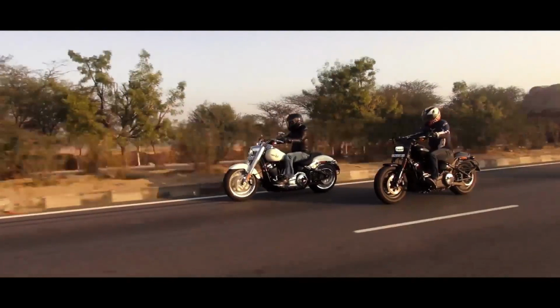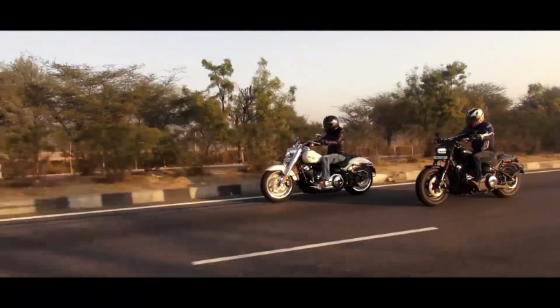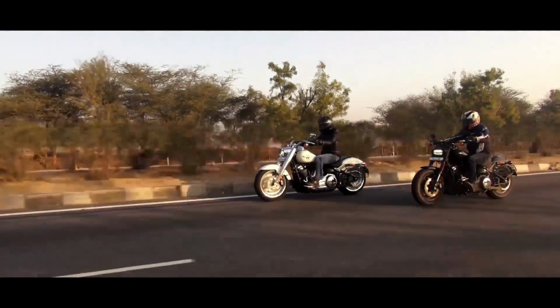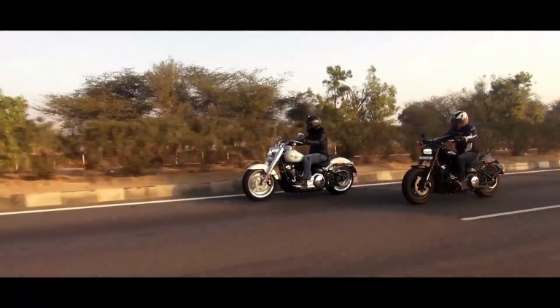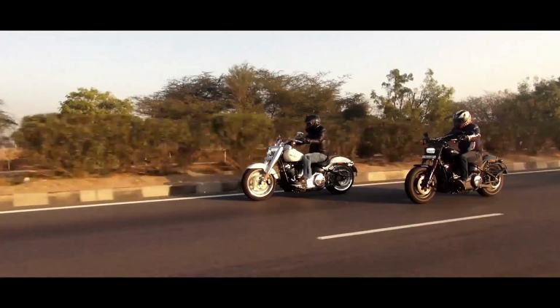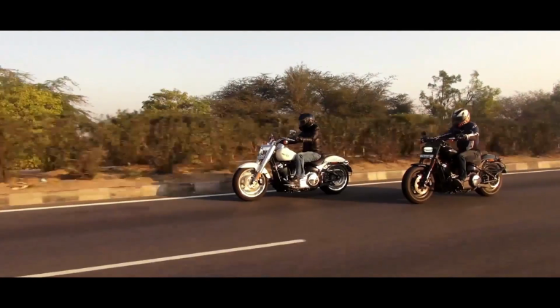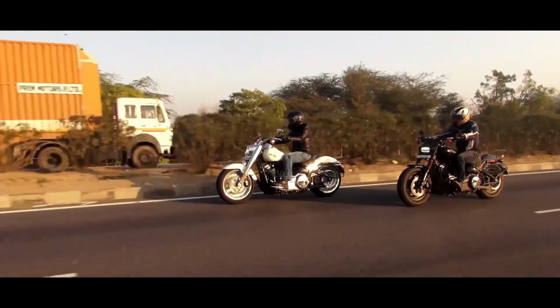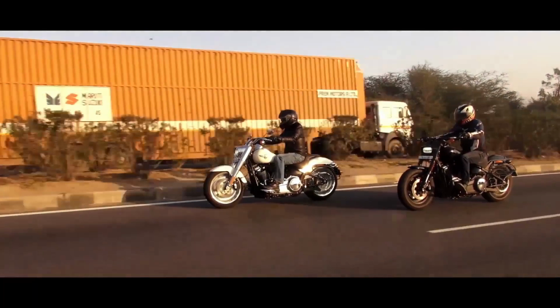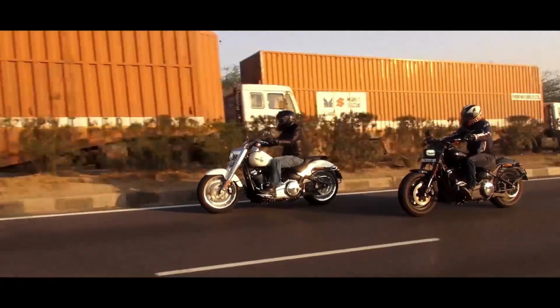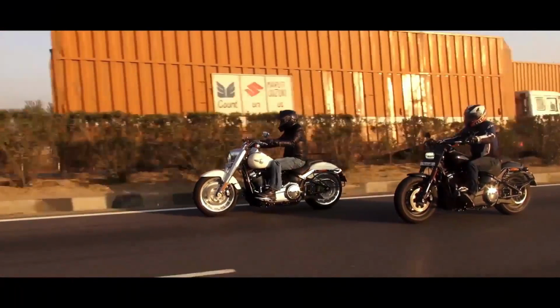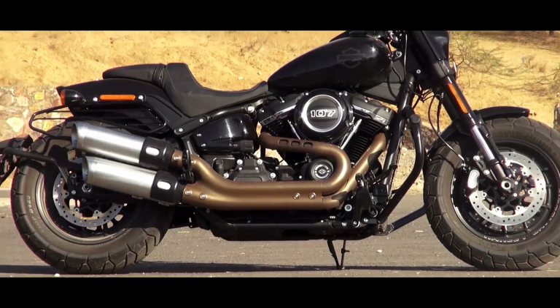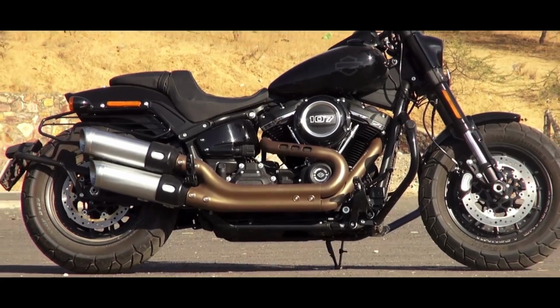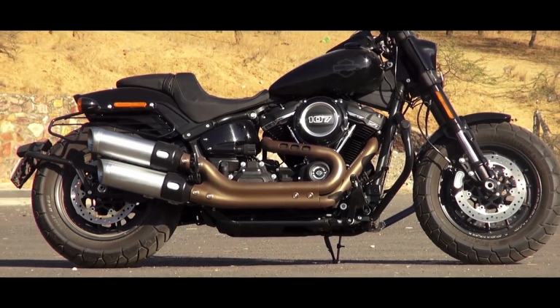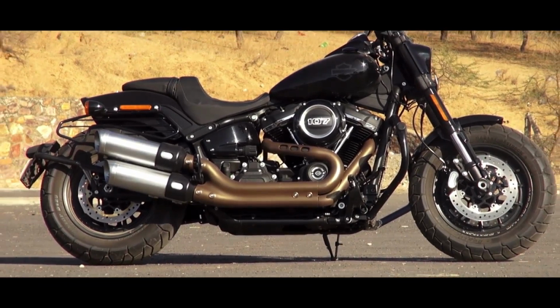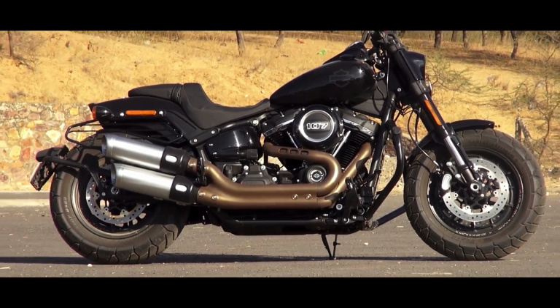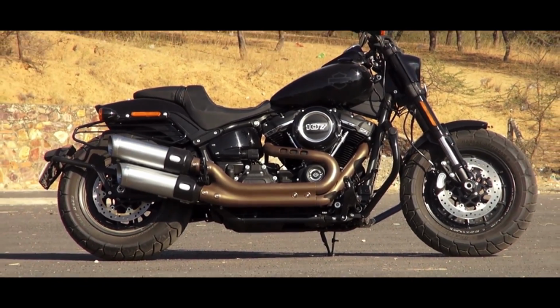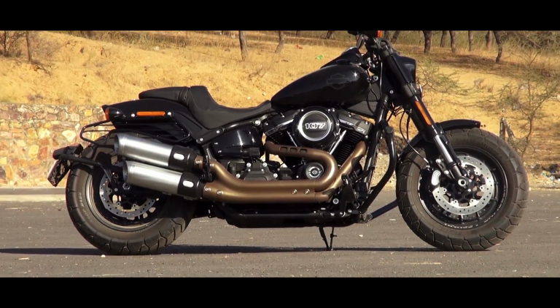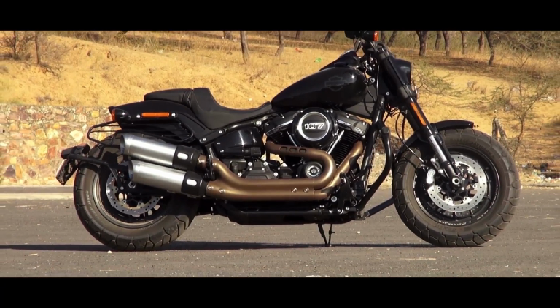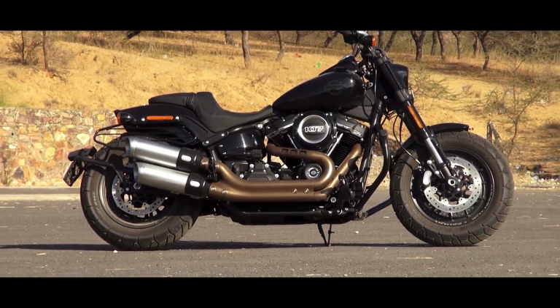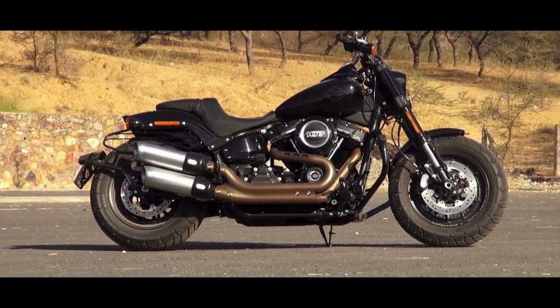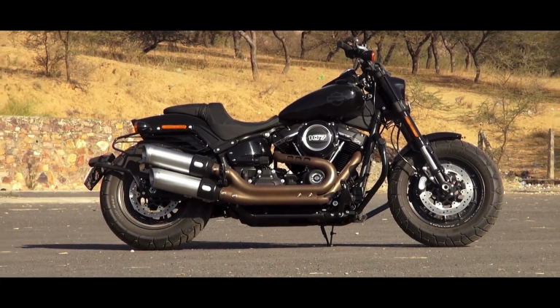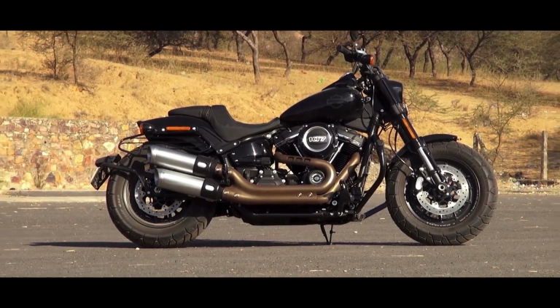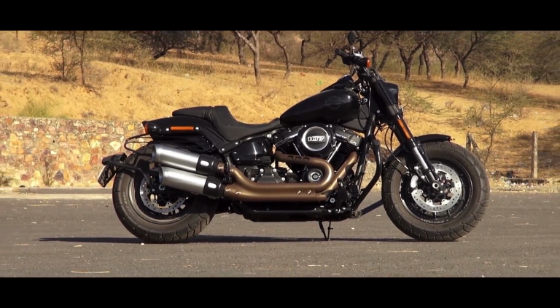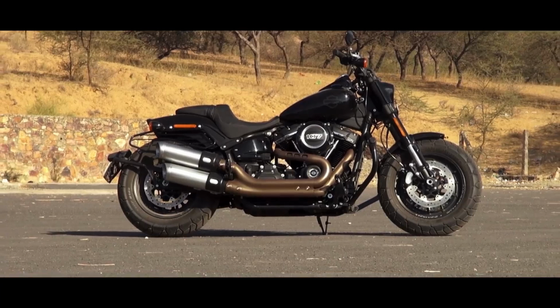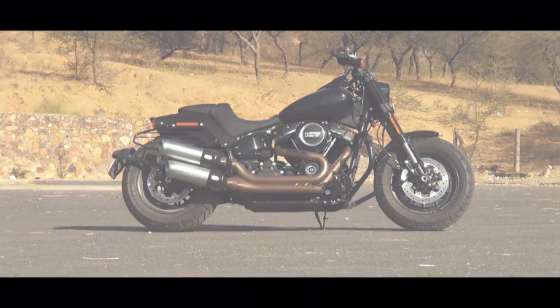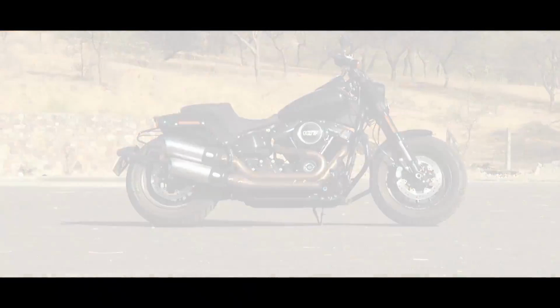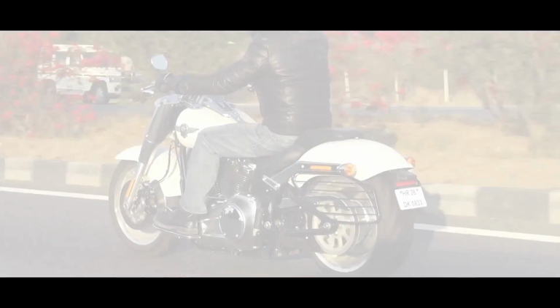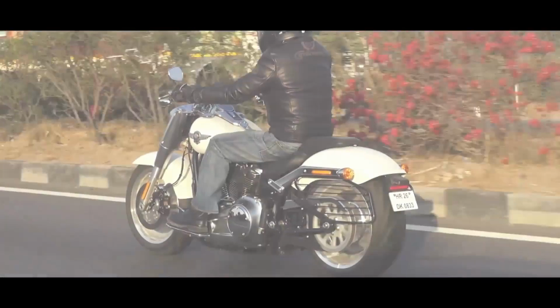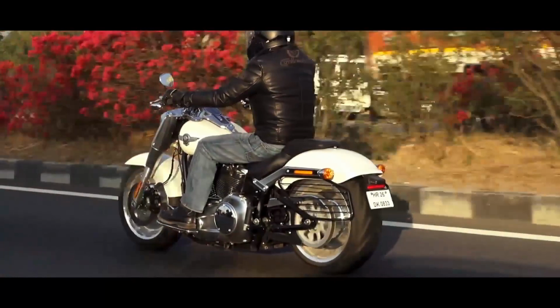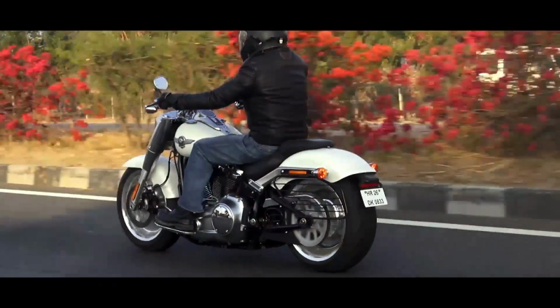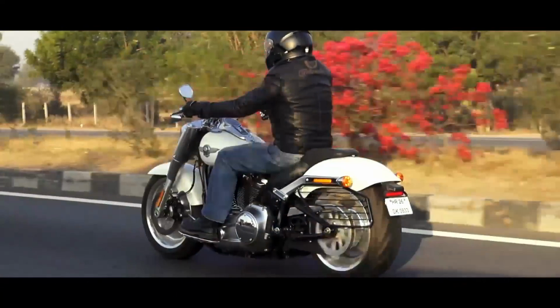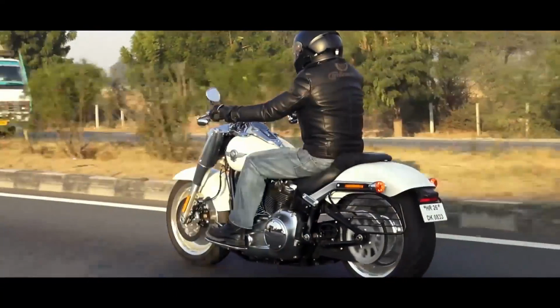As you can see, we also have the Fatbob on this occasion. However, we have already tested that motorcycle and you can watch its review on our YouTube channel. Coming back to the Fatboy.